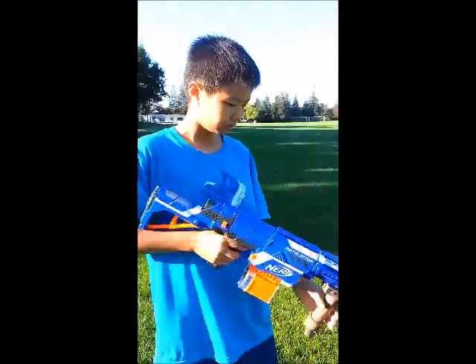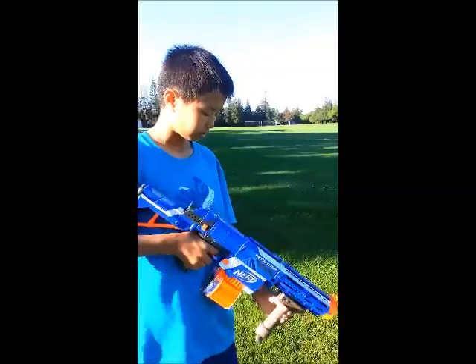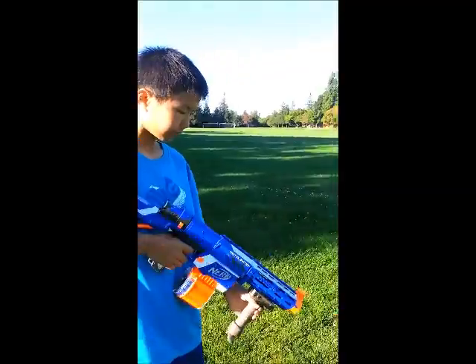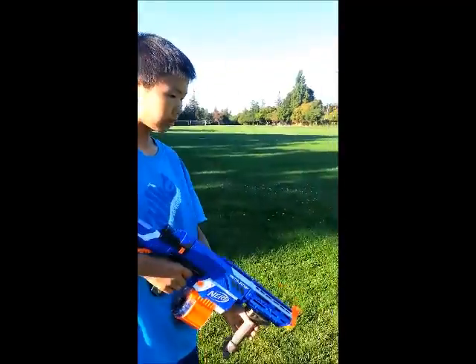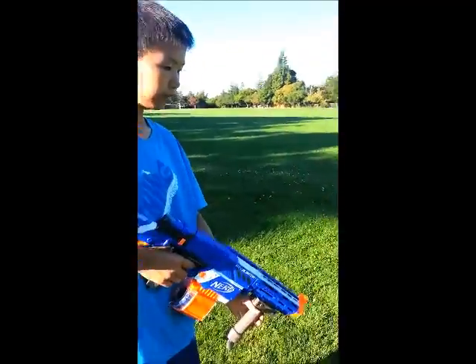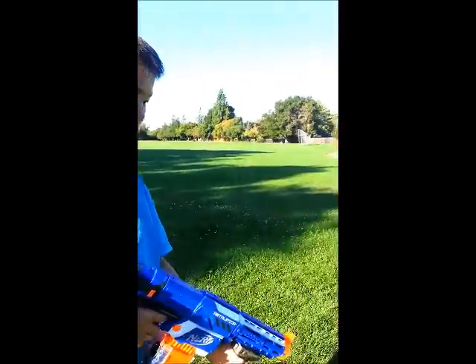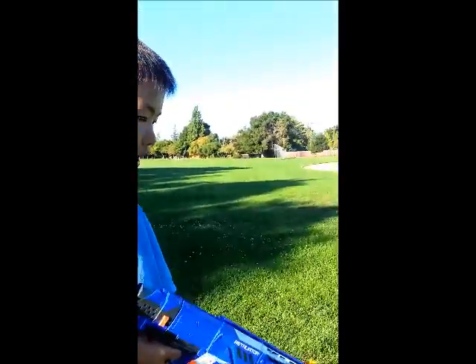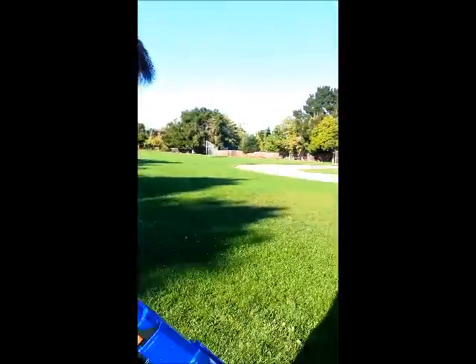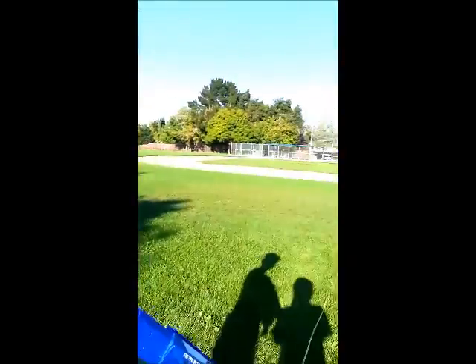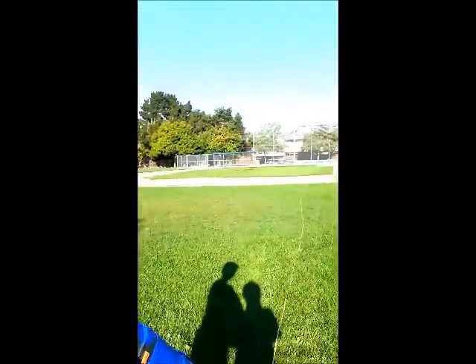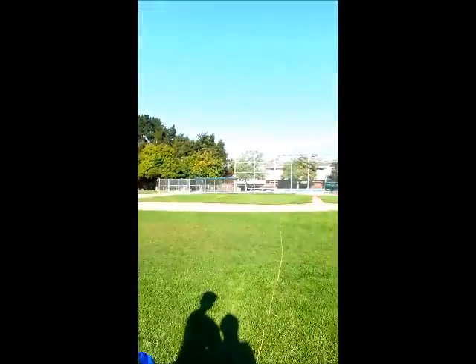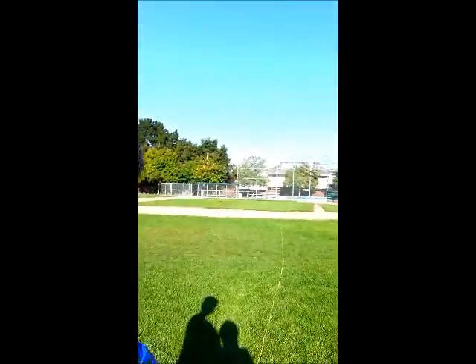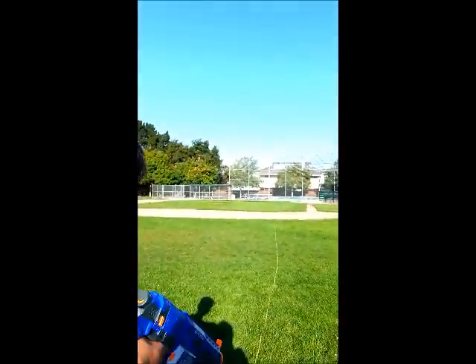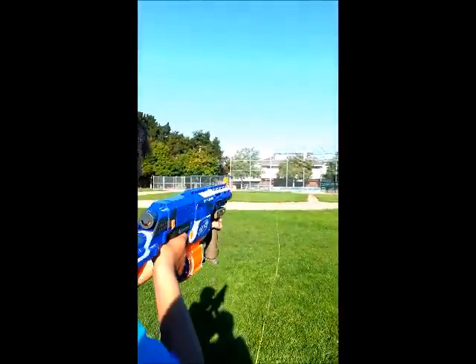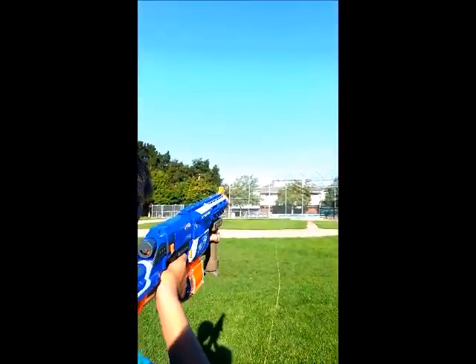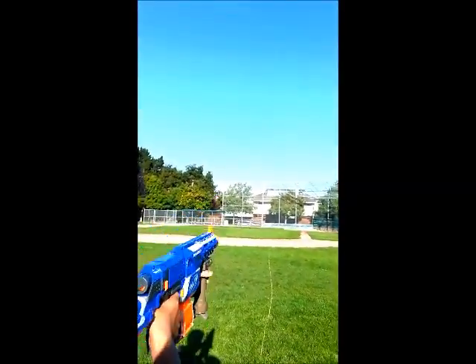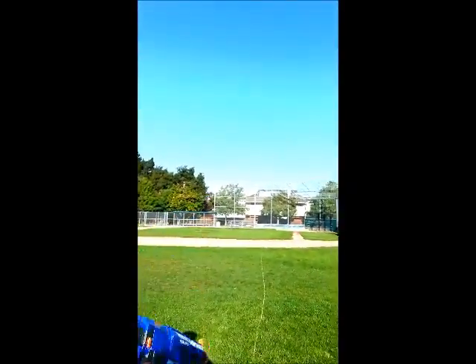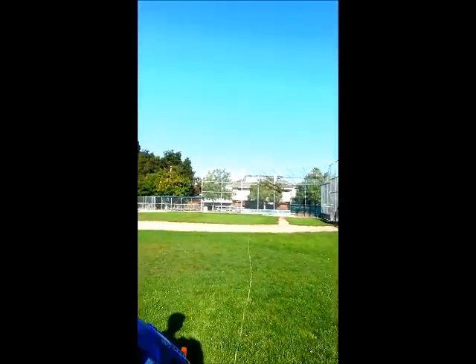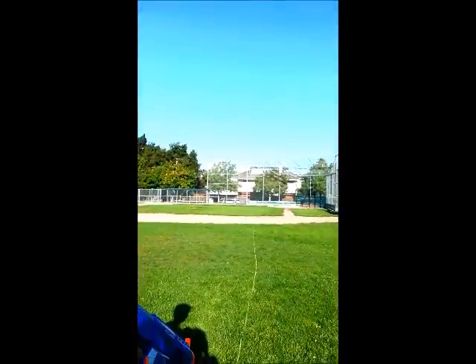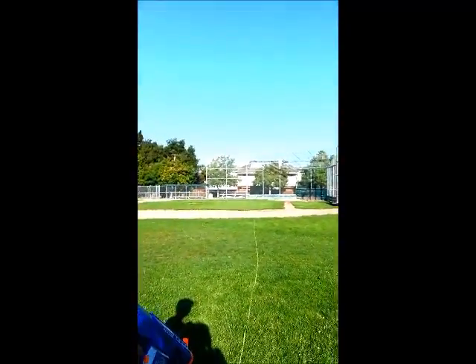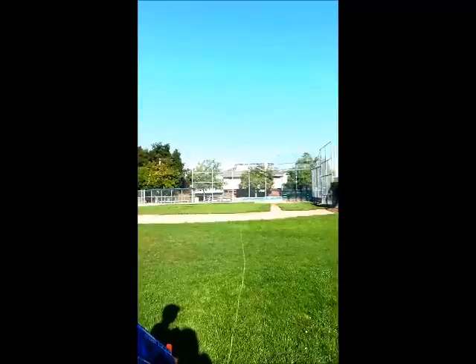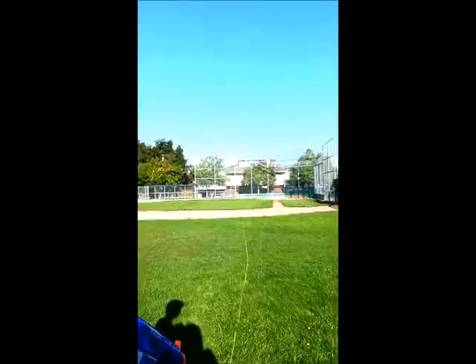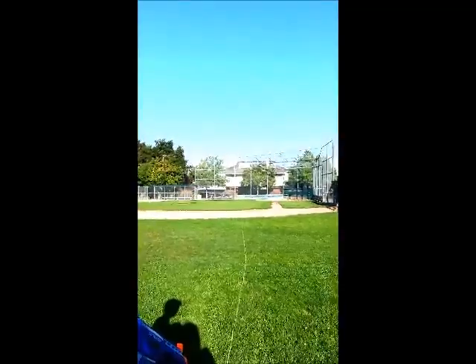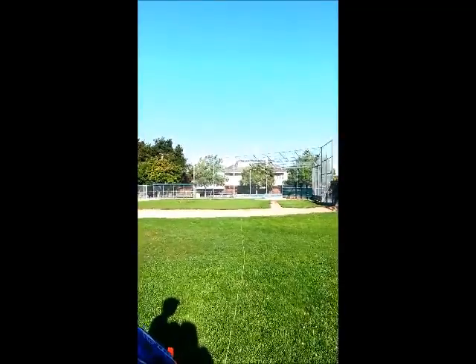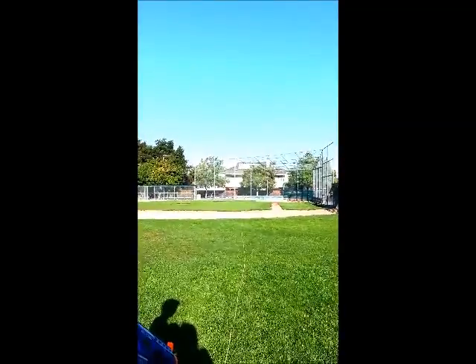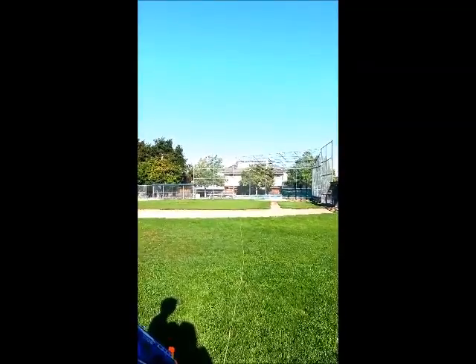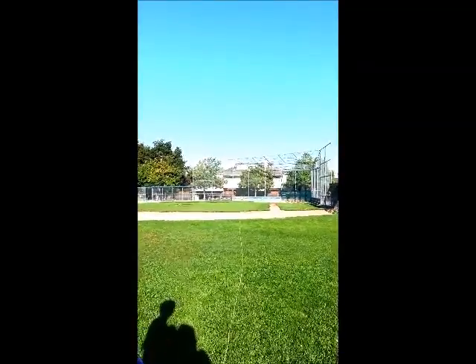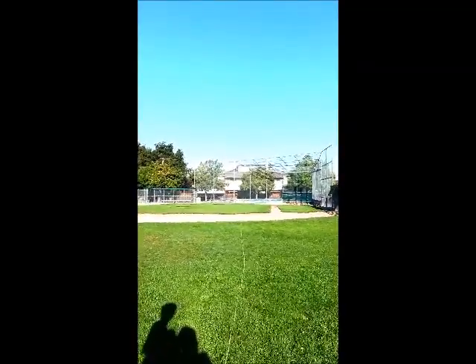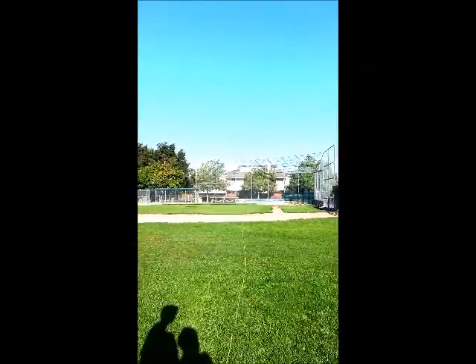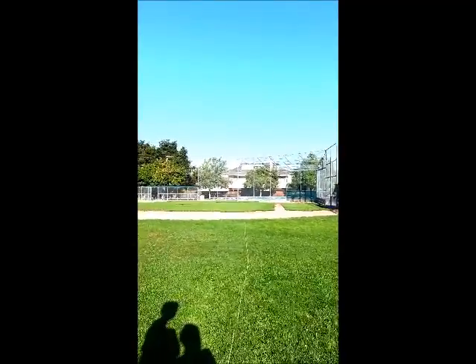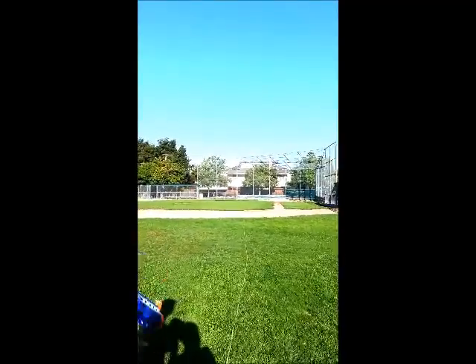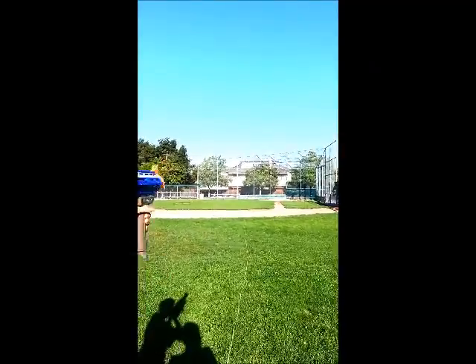I'm going to fire off 3 shots flat, 3 shots angled, or with the barrel, and then 3 shots flat and 3 shots angled without. So let's do with the barrel first.